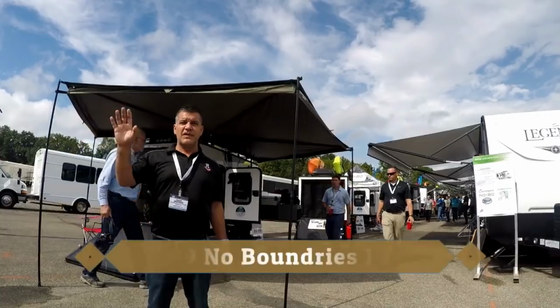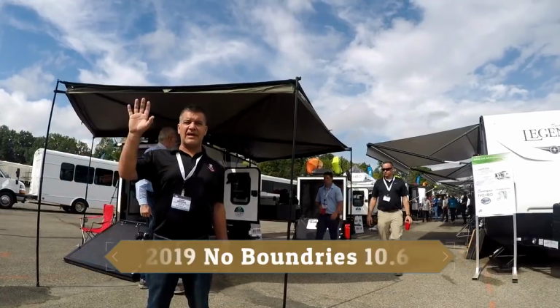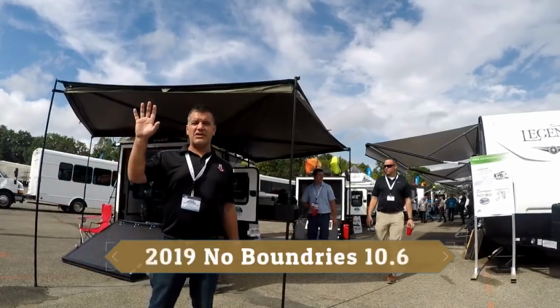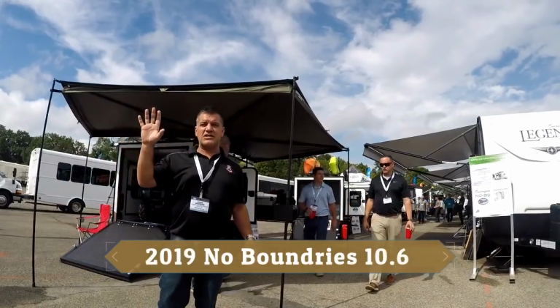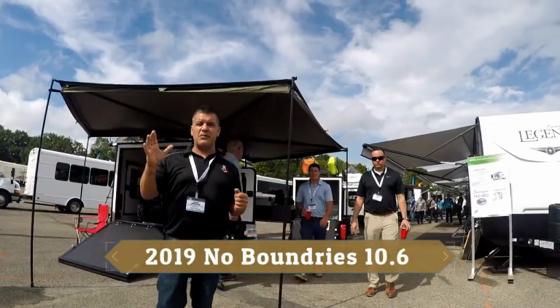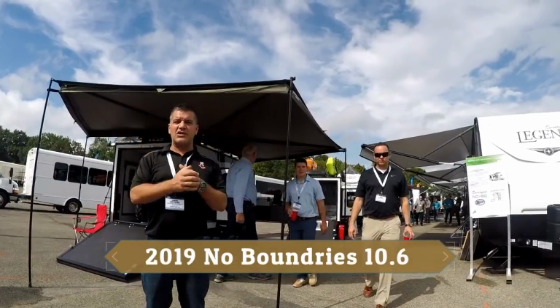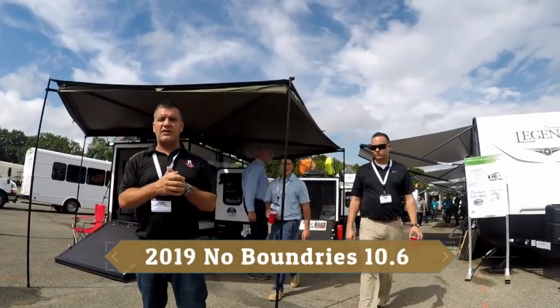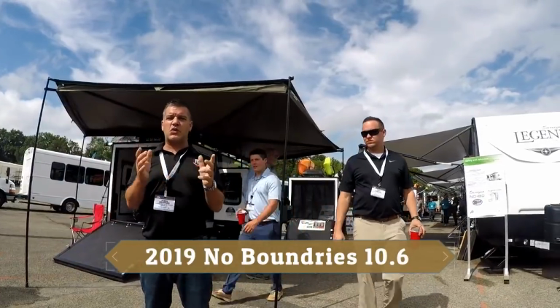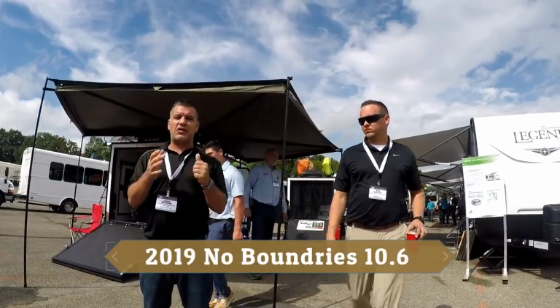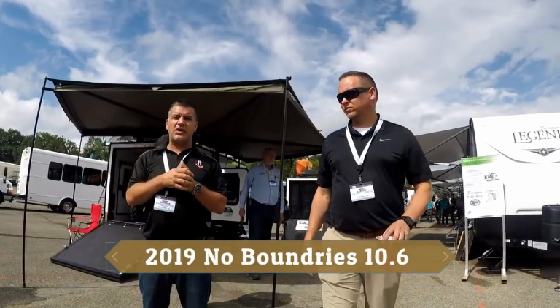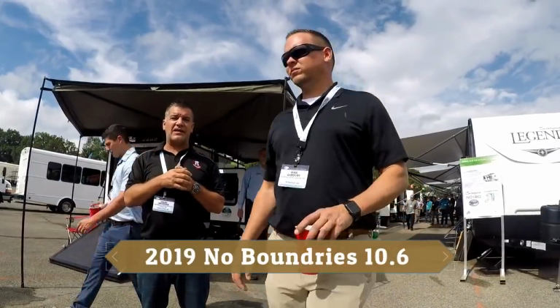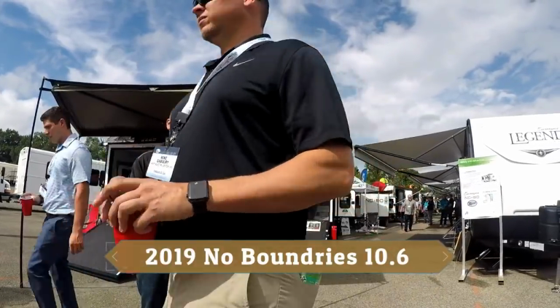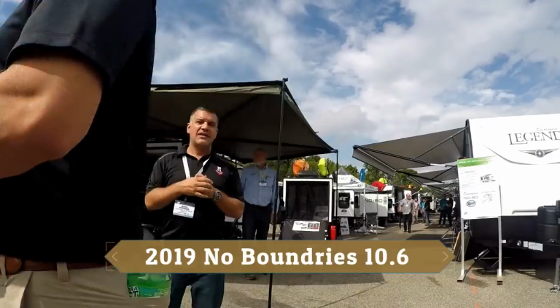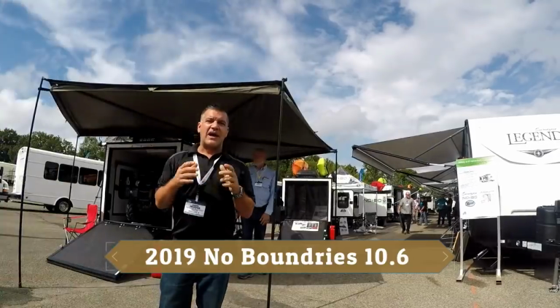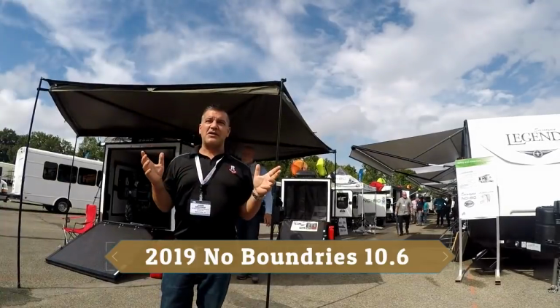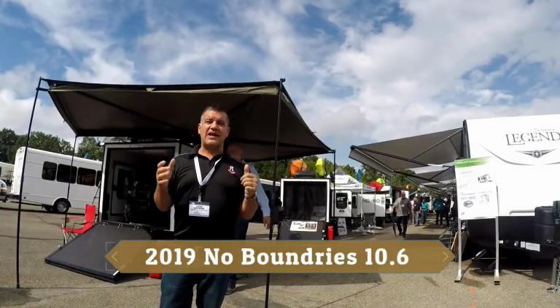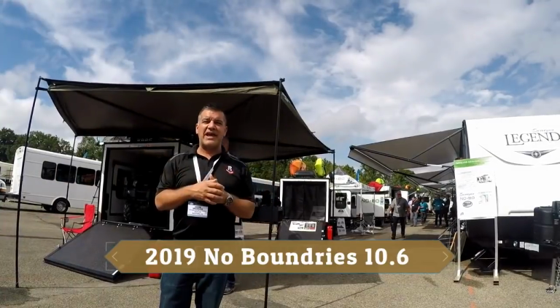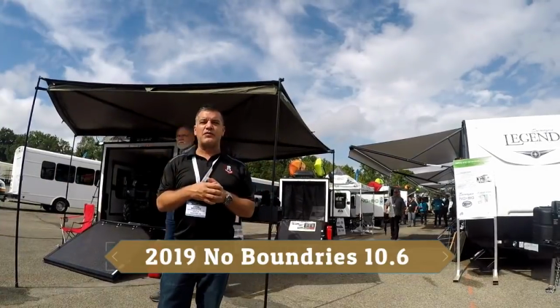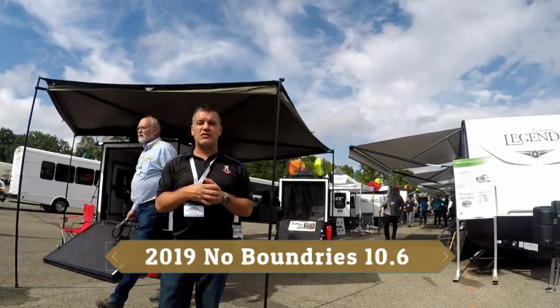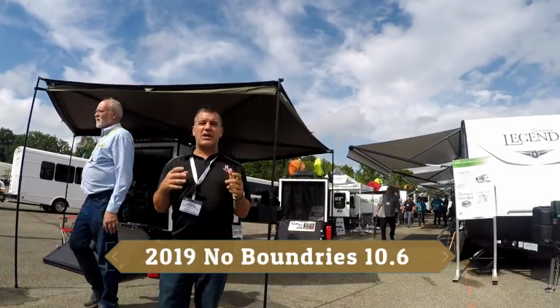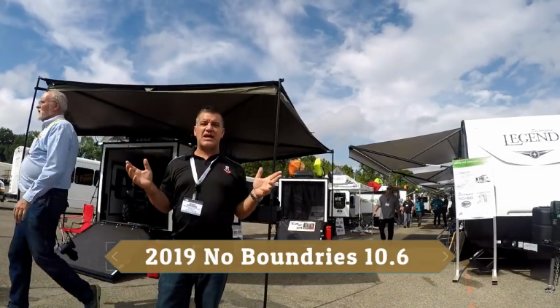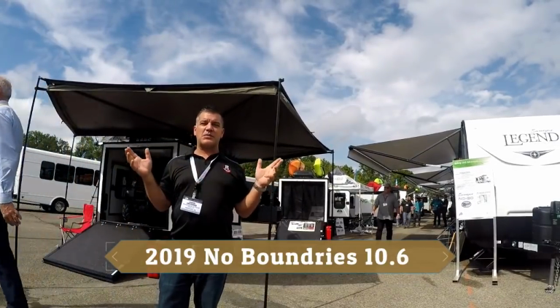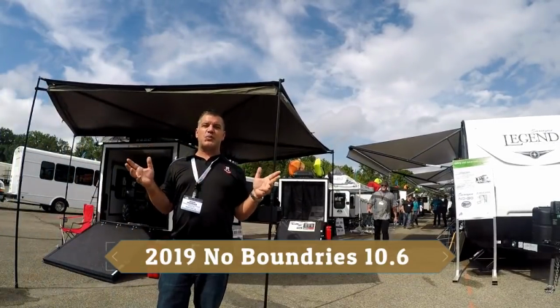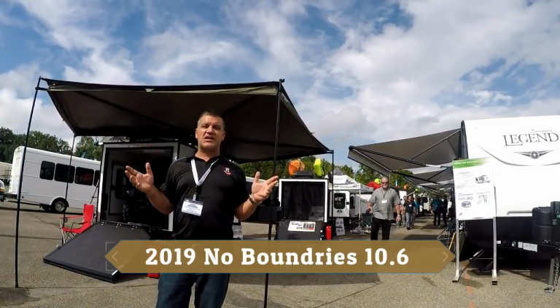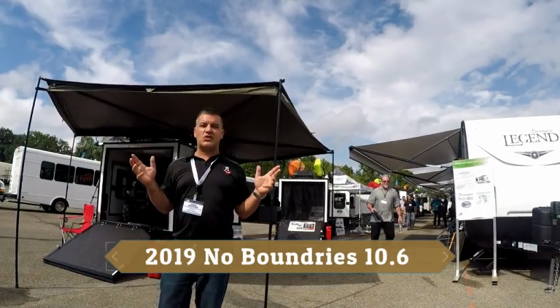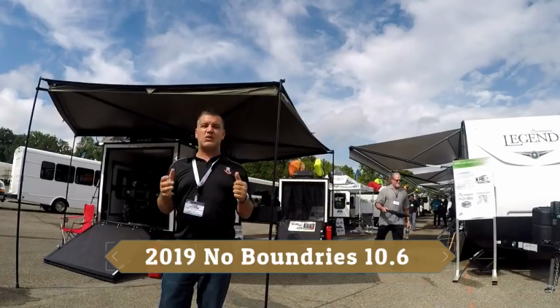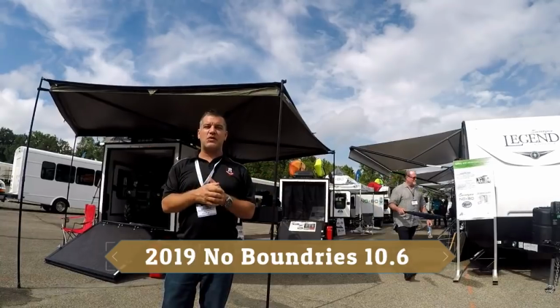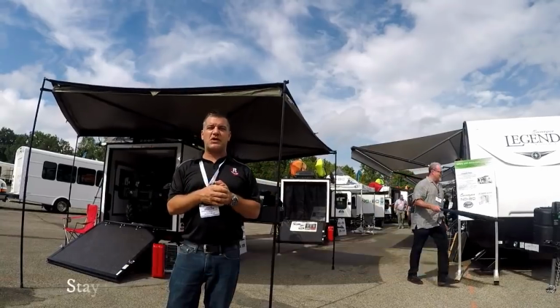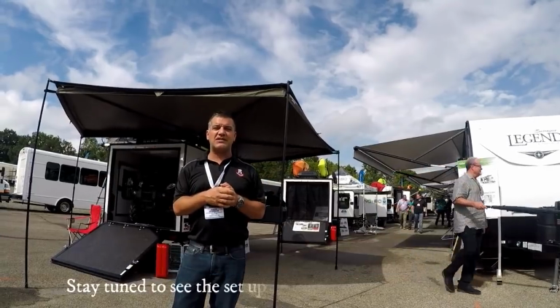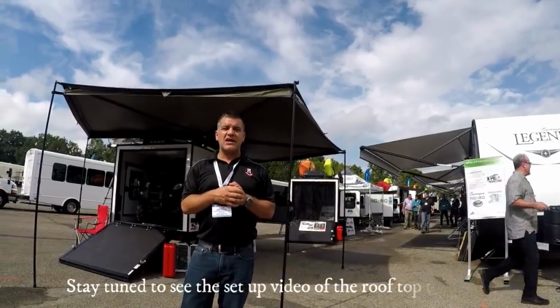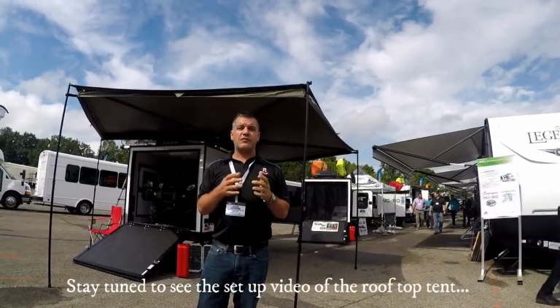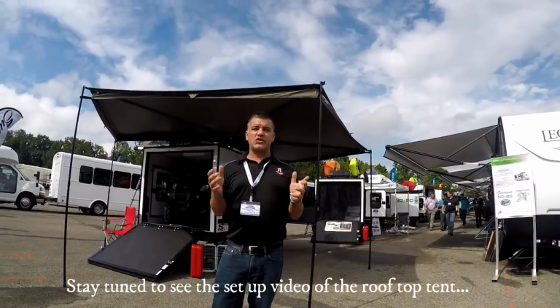Hi again everybody, it's Jason from Rangeland RV just north of Calgary, Alberta, Canada. I'm down here at the 11th annual Forest River Open House Expo and I'm super excited to show you guys one of our newest product lines from Forest River.